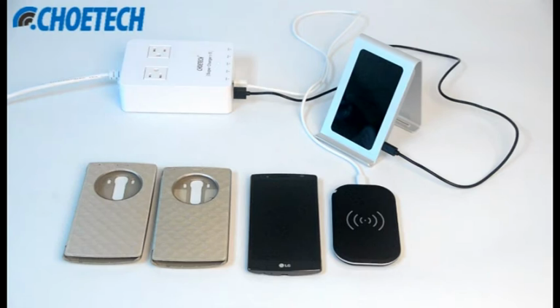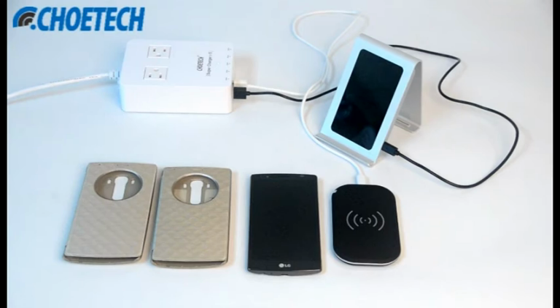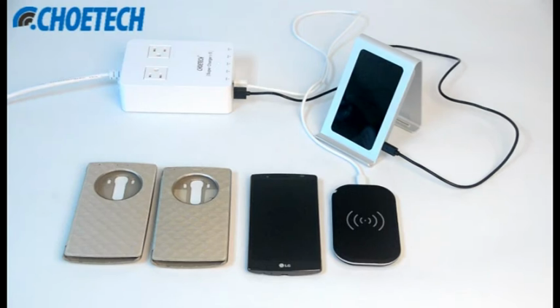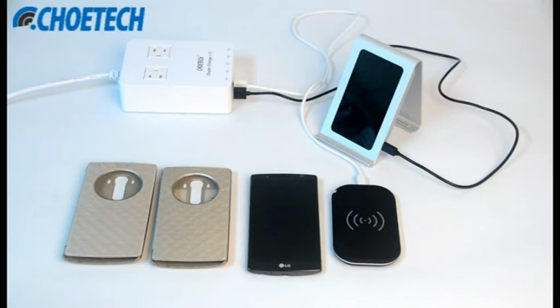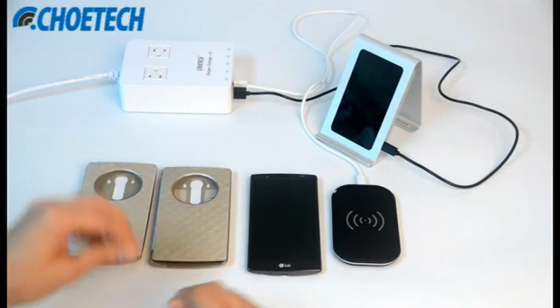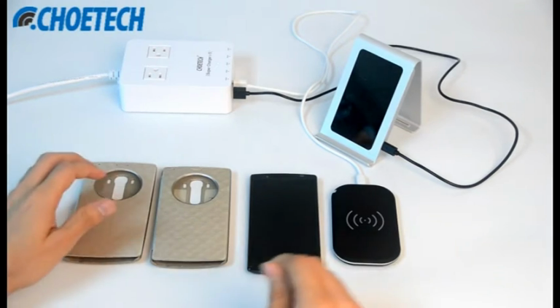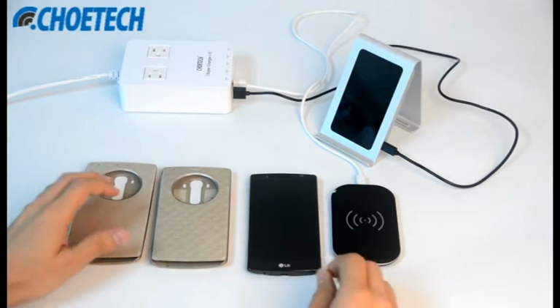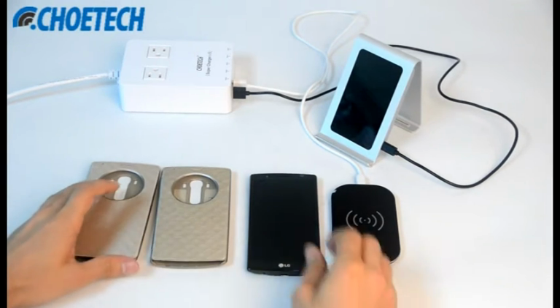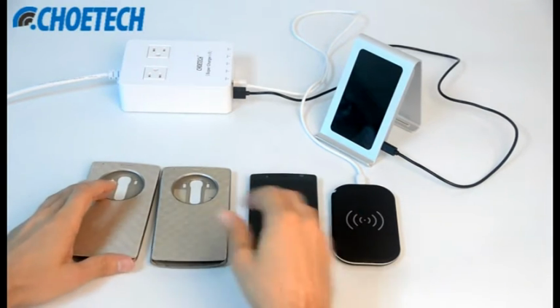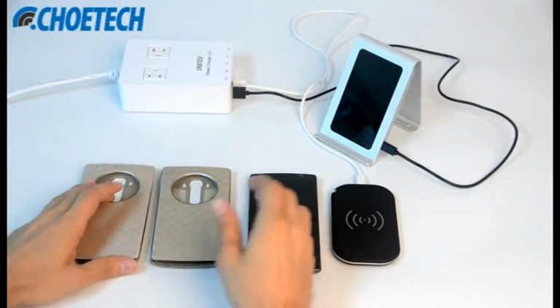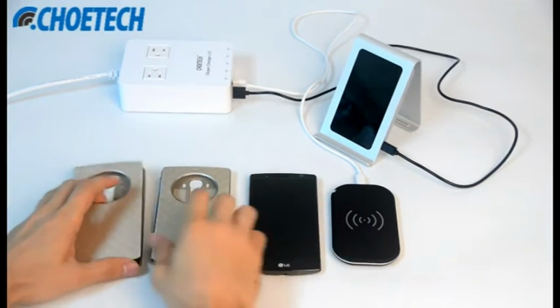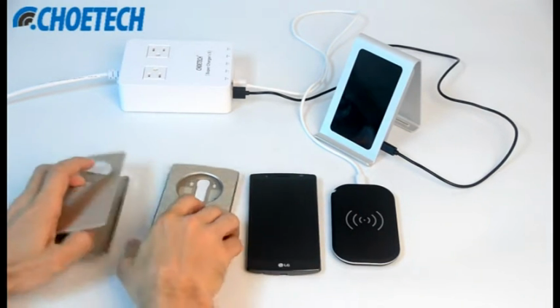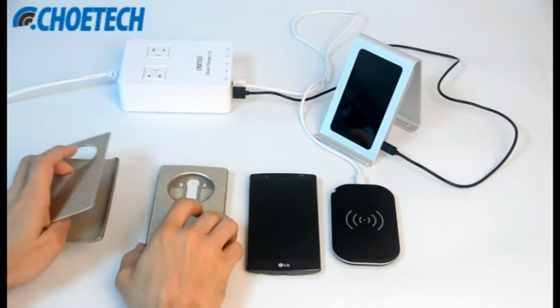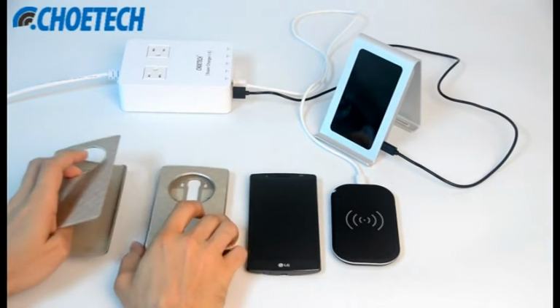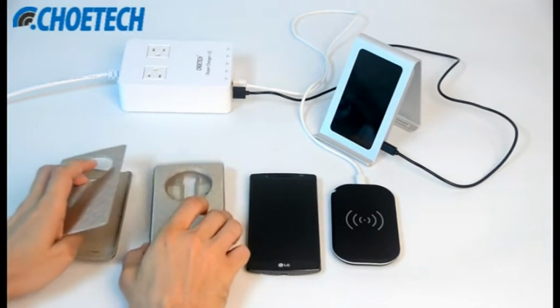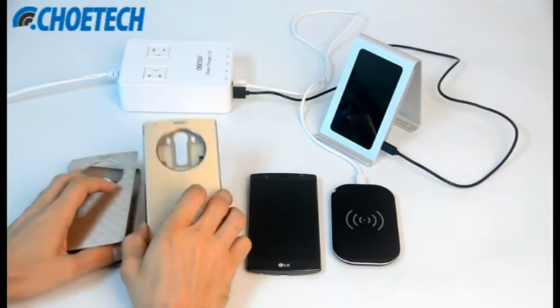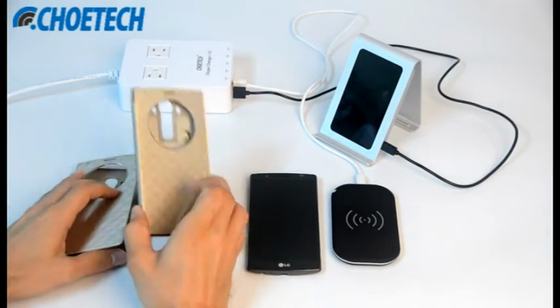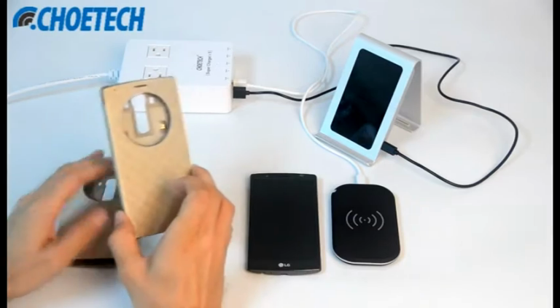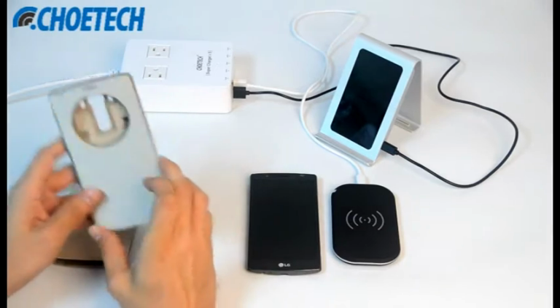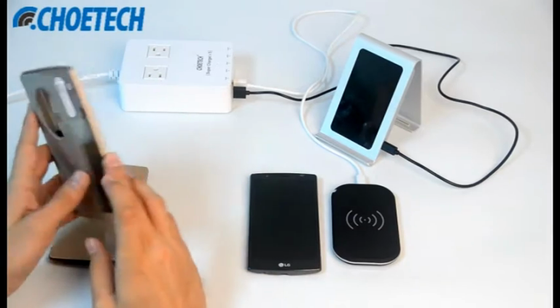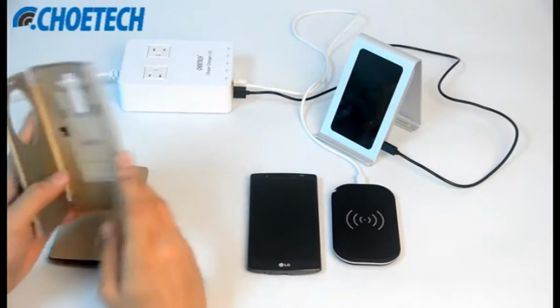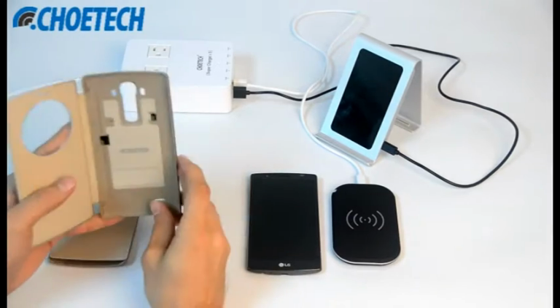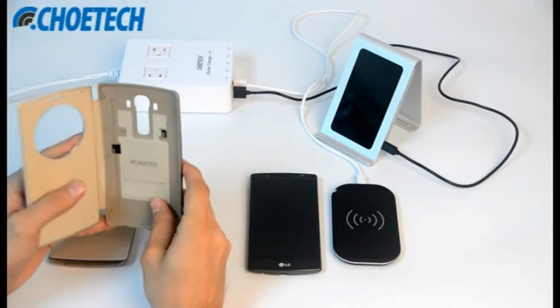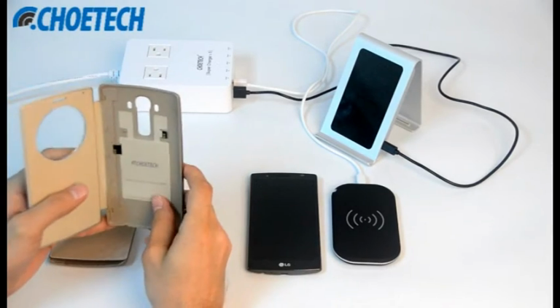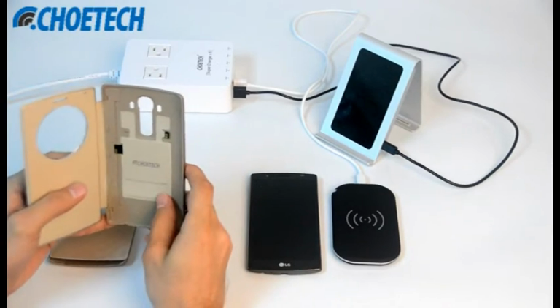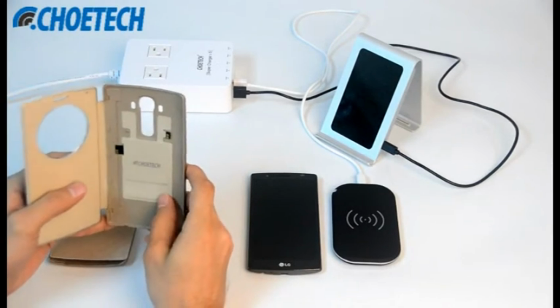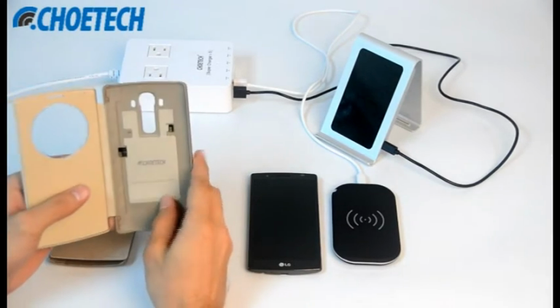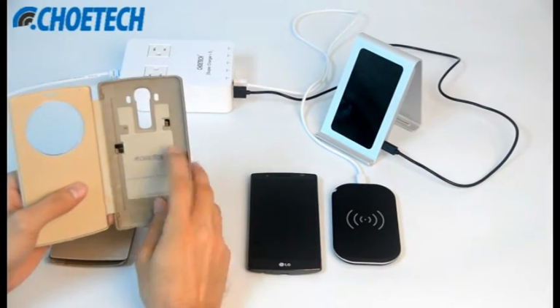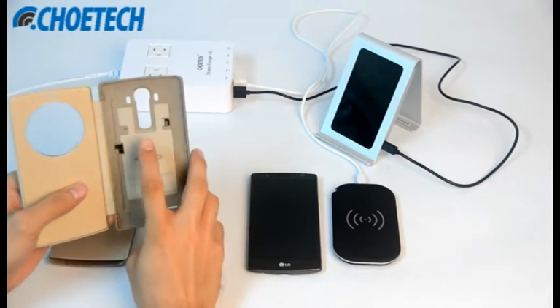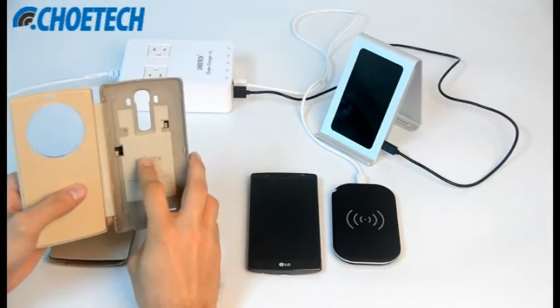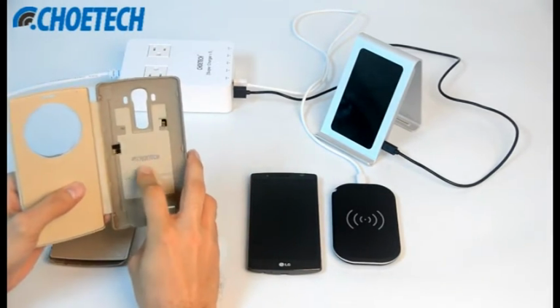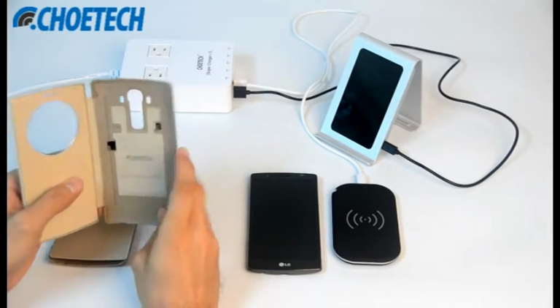Hello everyone, this is Choetech. Today we are going to introduce our new product, the wireless receiver quick circle case with a wireless receiver inside.